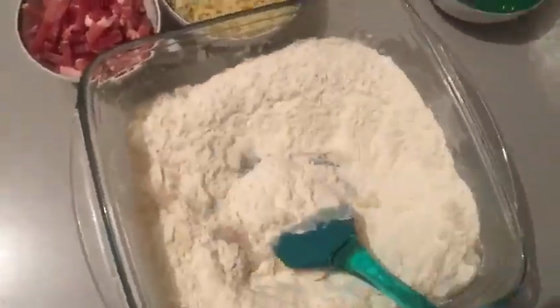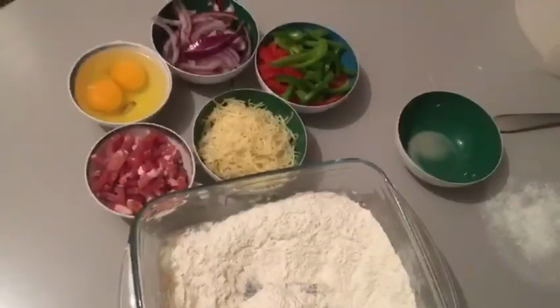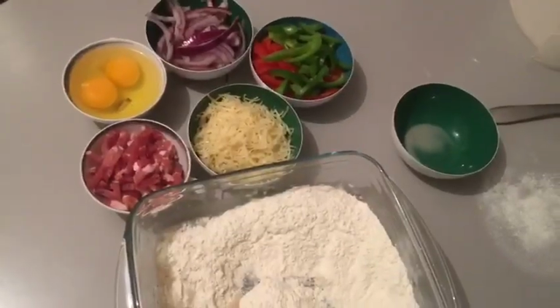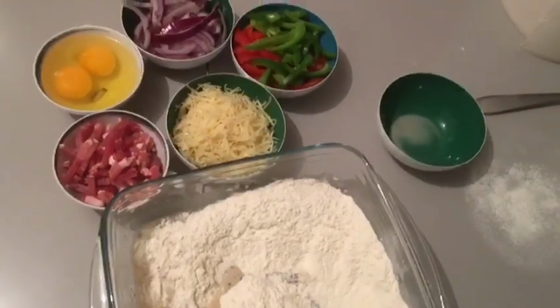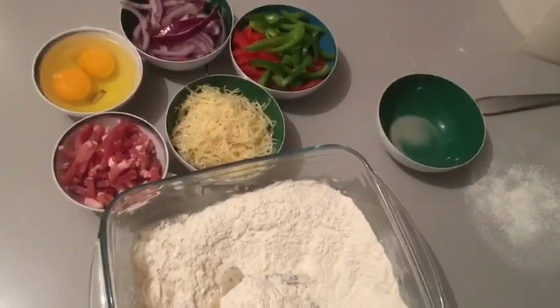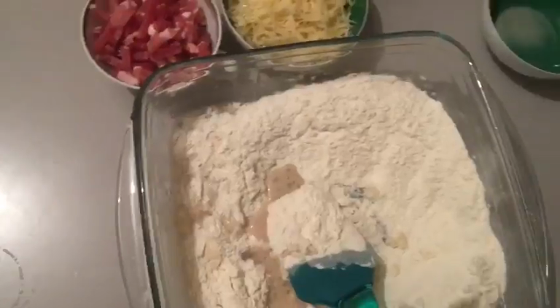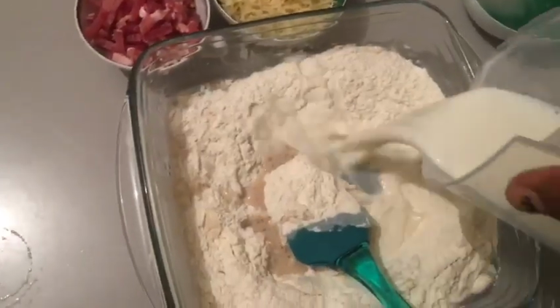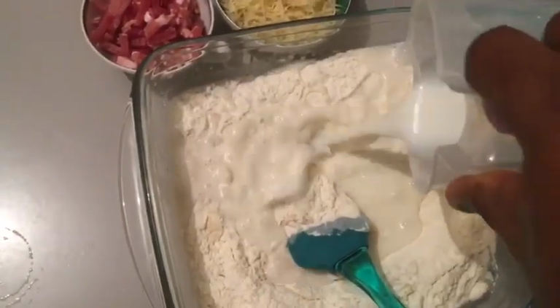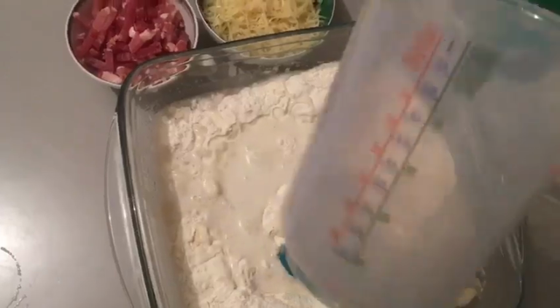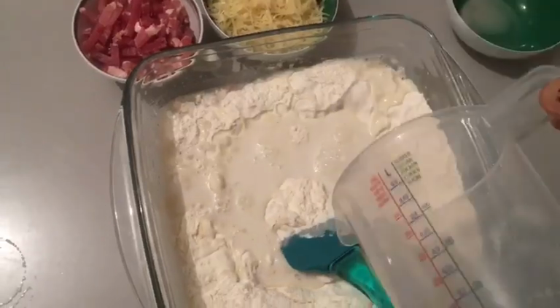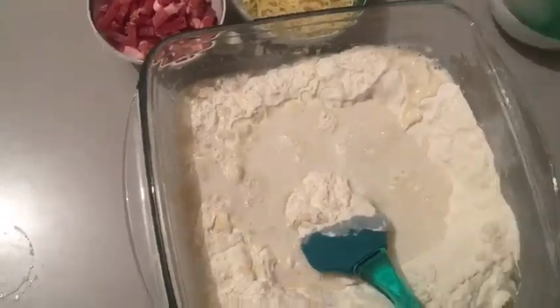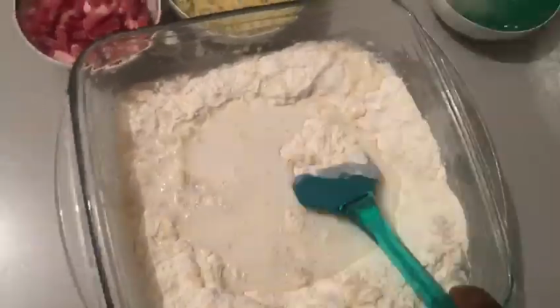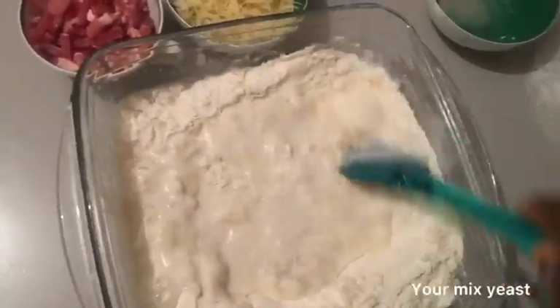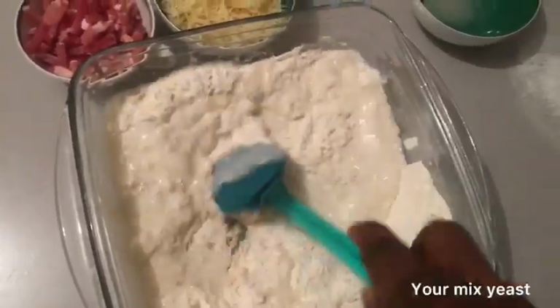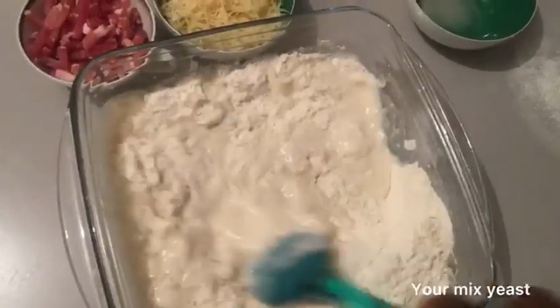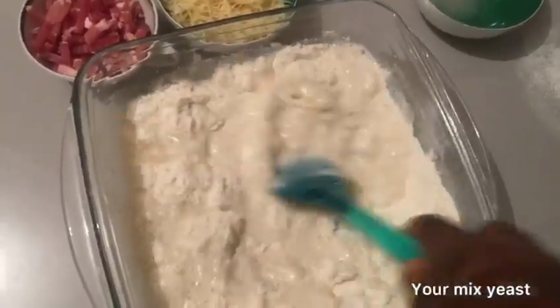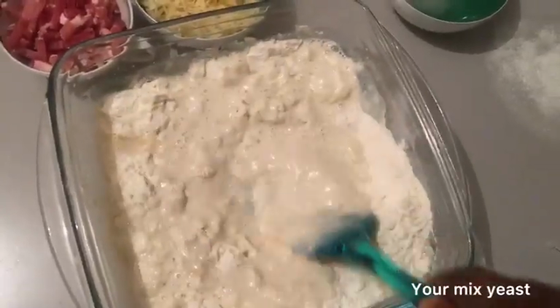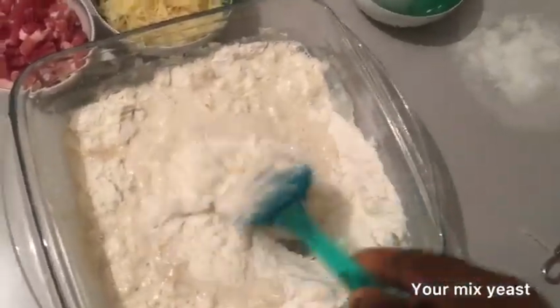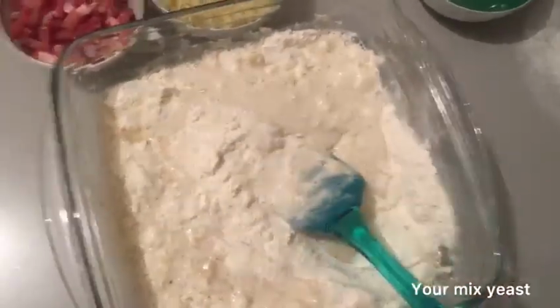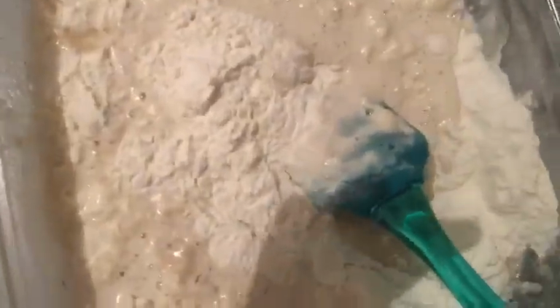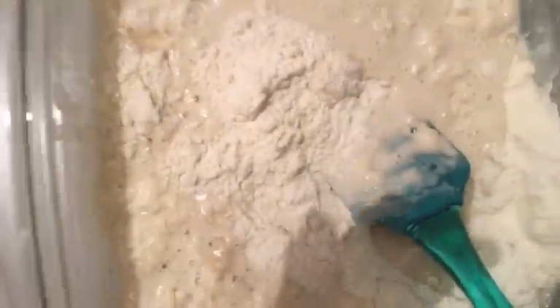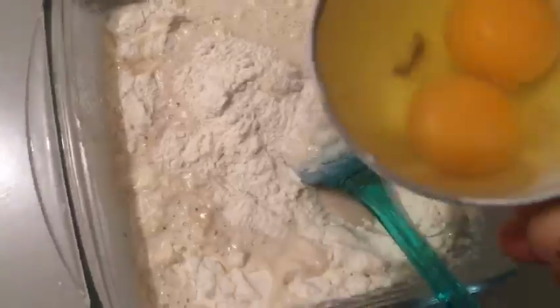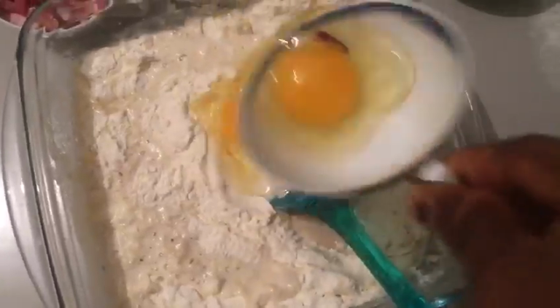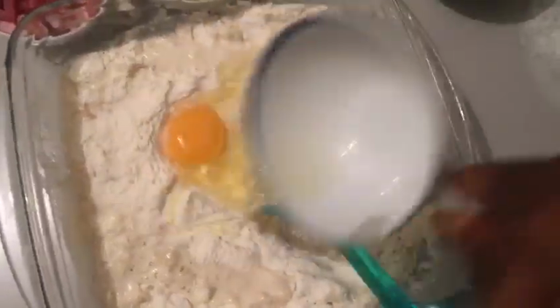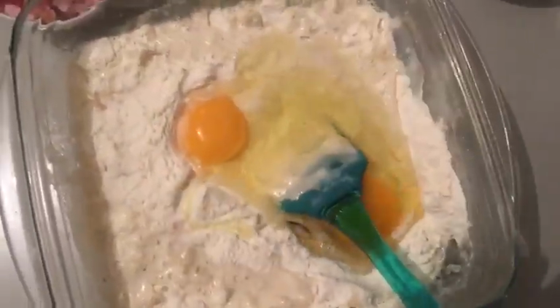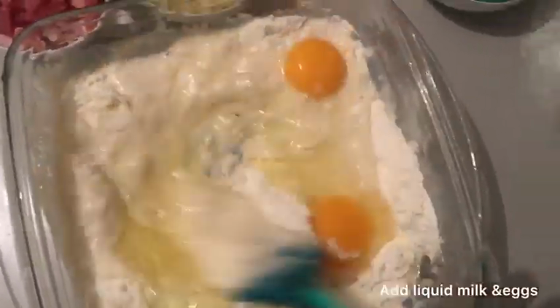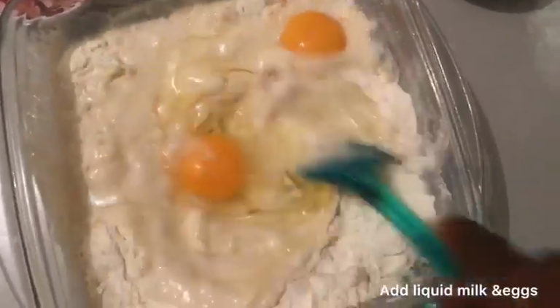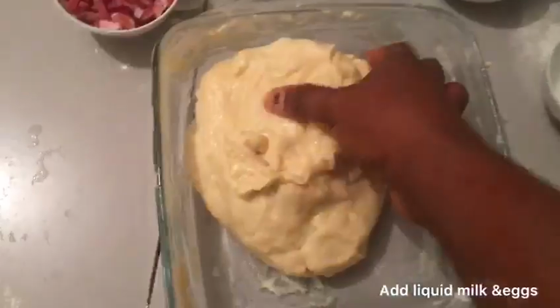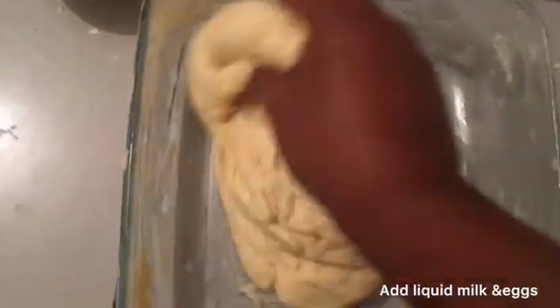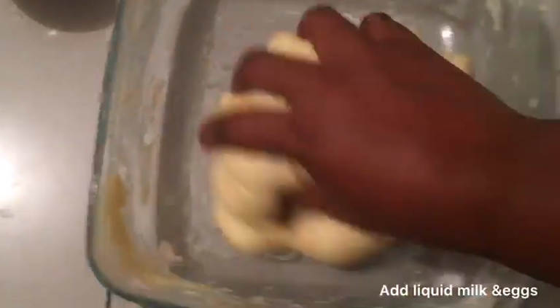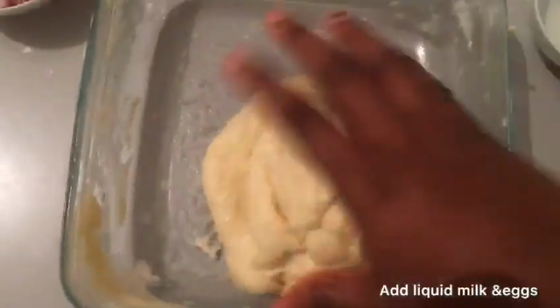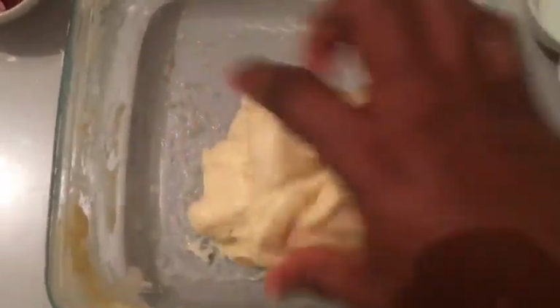You can use your hand or a mixer to blend them together. The next thing I added here is my liquid milk and the egg as well.